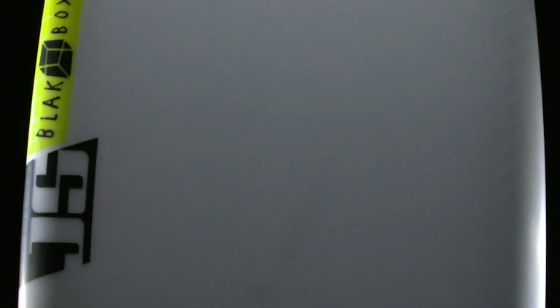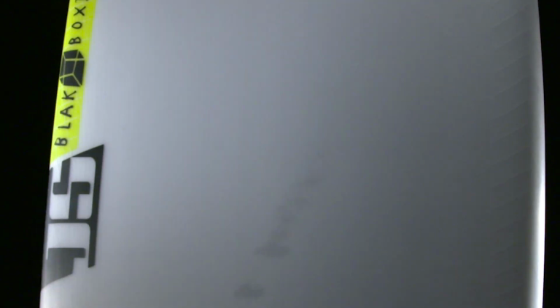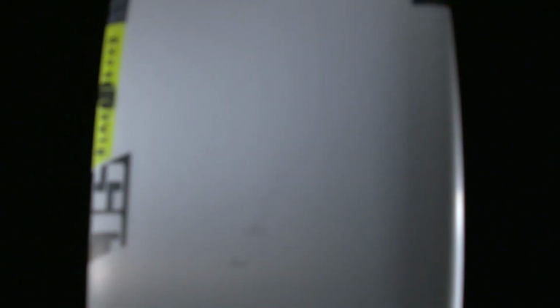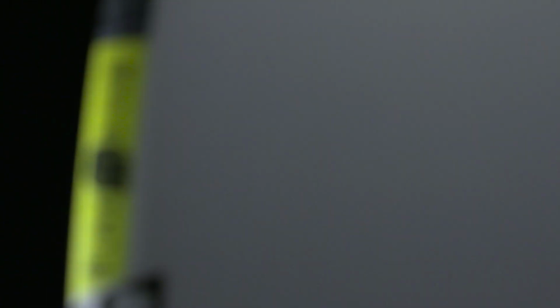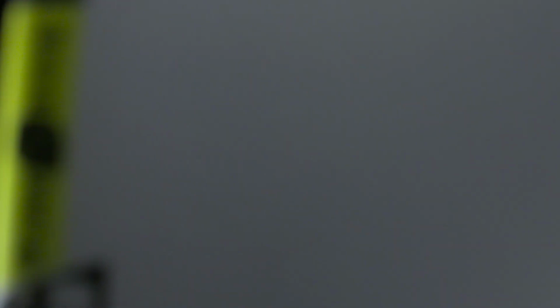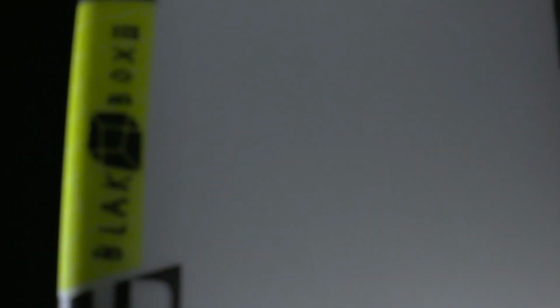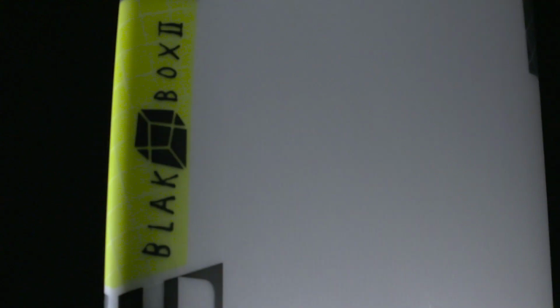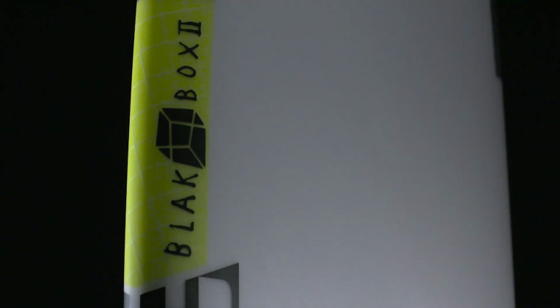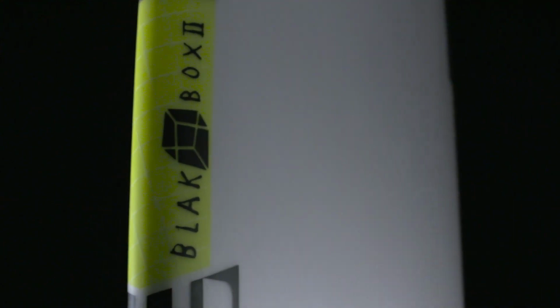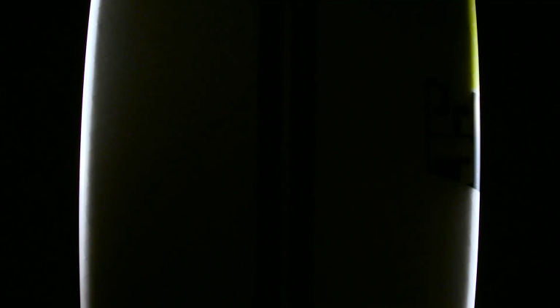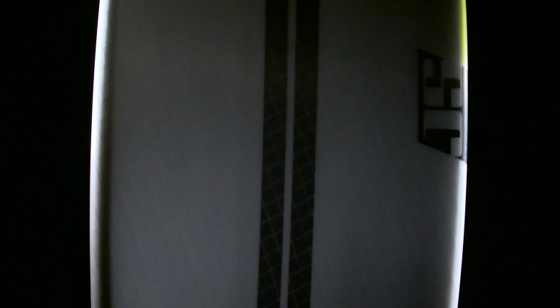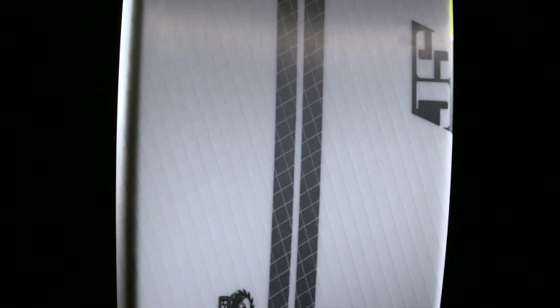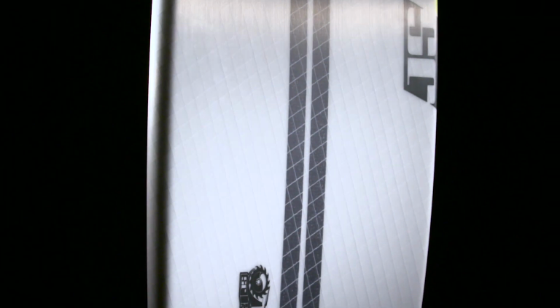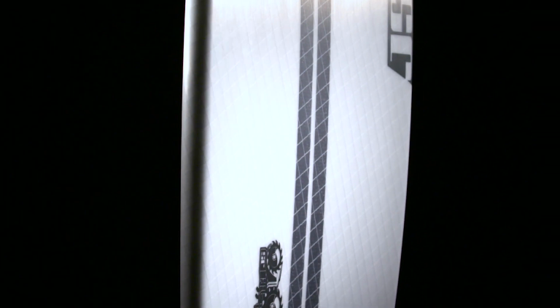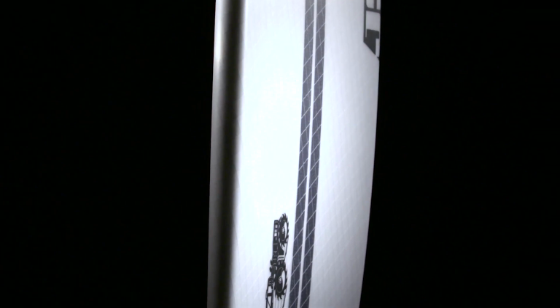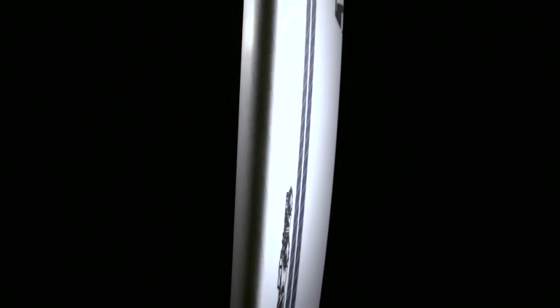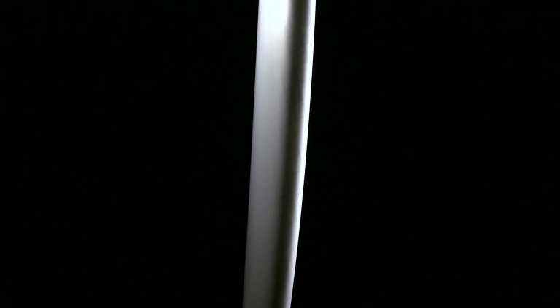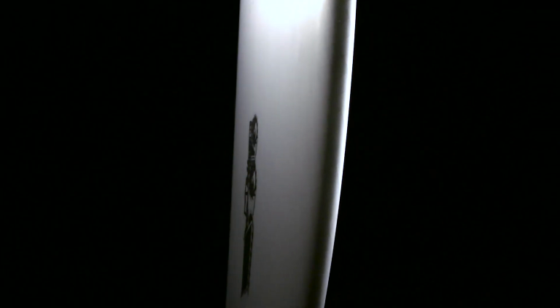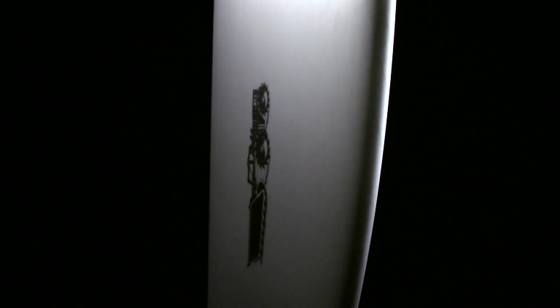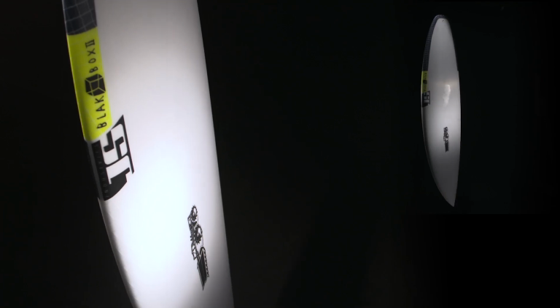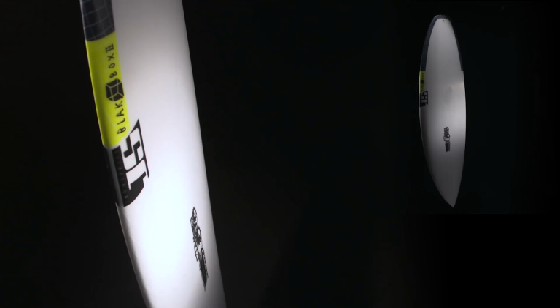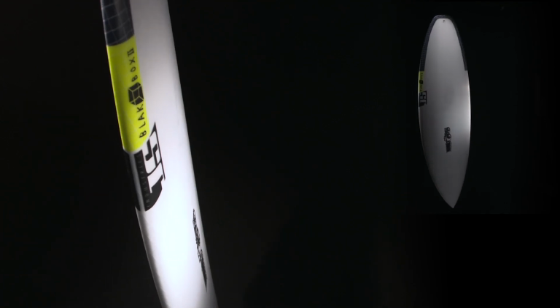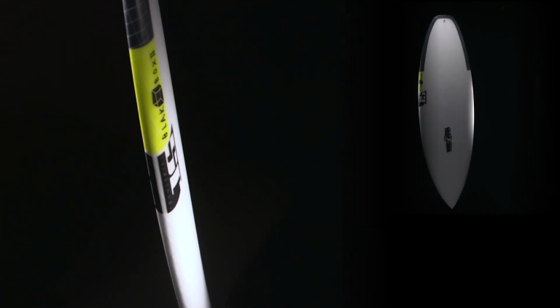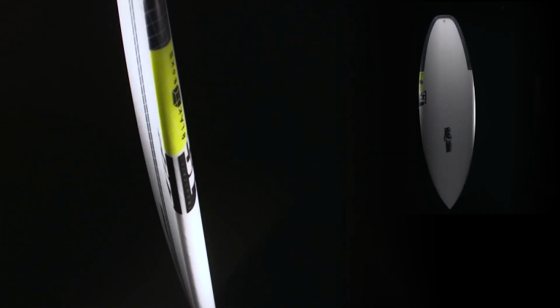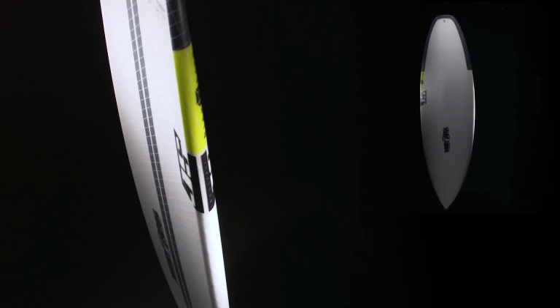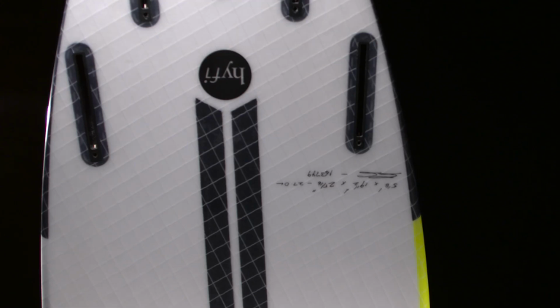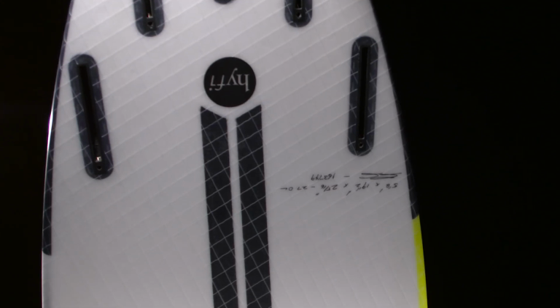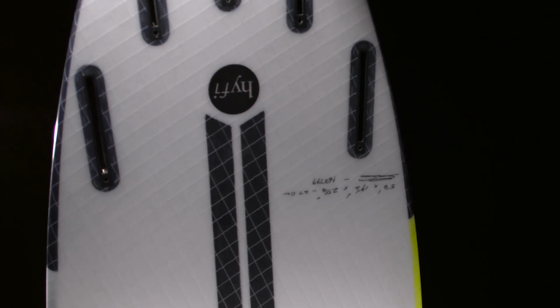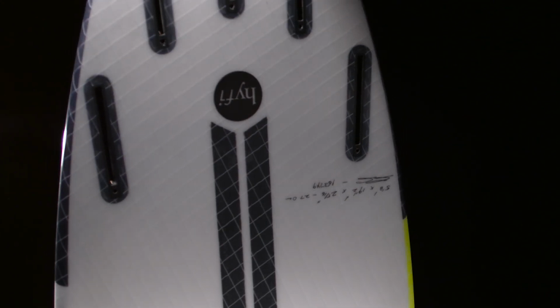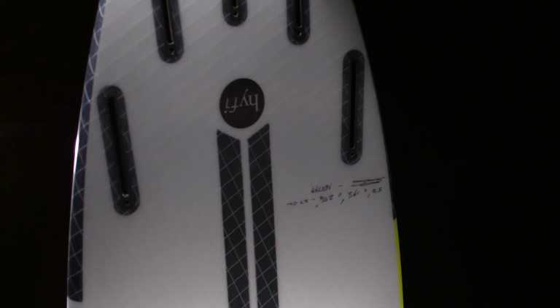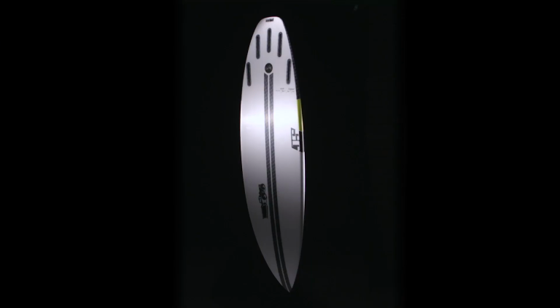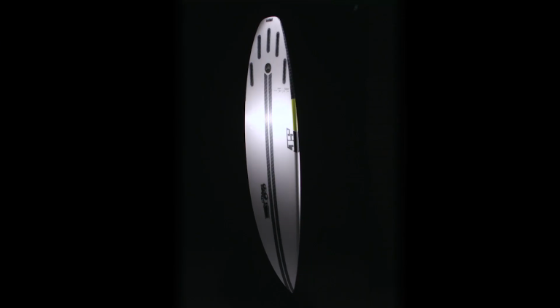Welcome to Surfing Magazine's Field Test. This is JS Industries' new Hi-Fi technology. Hi-Fi stands for hybrid fiber. It starts with a stringerless EPS core, then uses a combination of carbon strips and white polypropylene mesh to give it the right flex and tension.